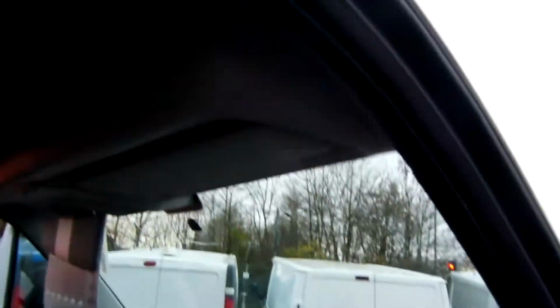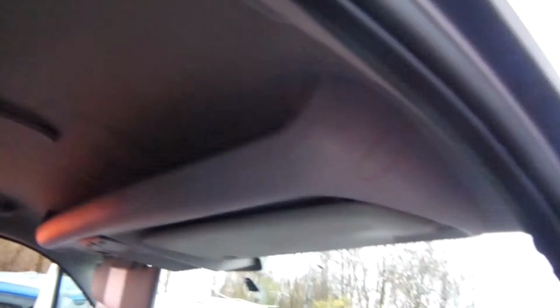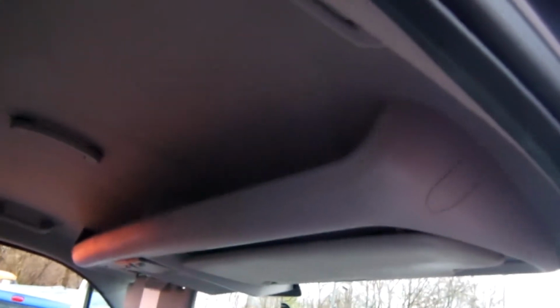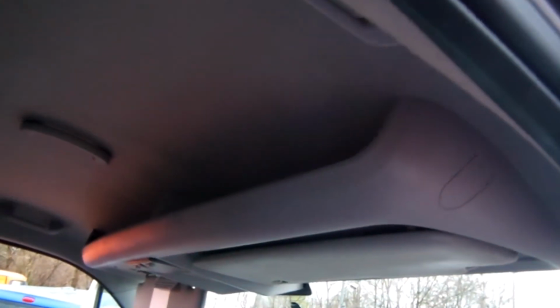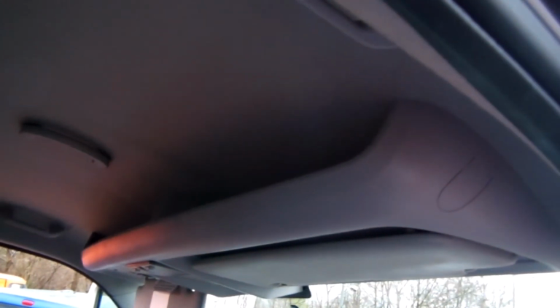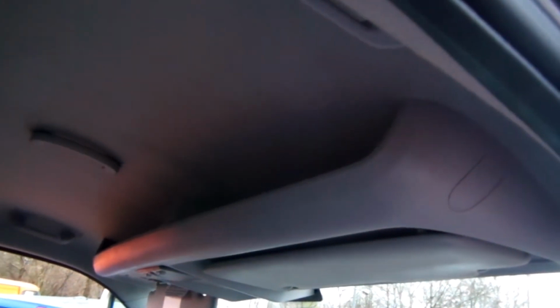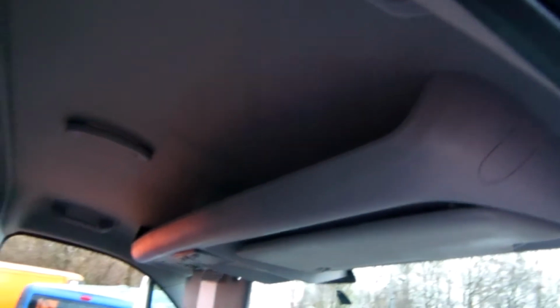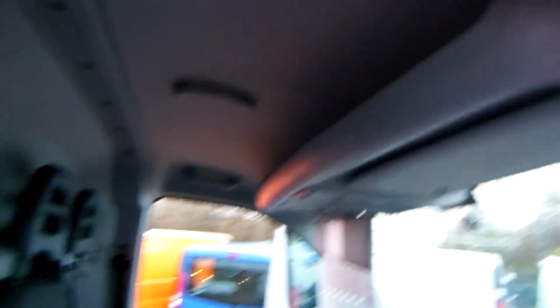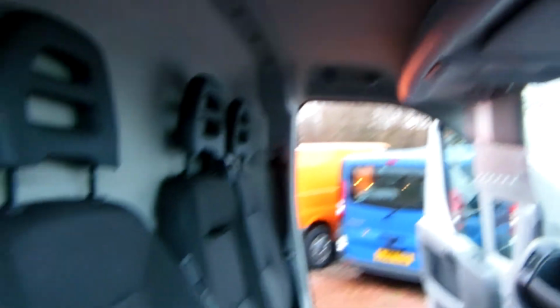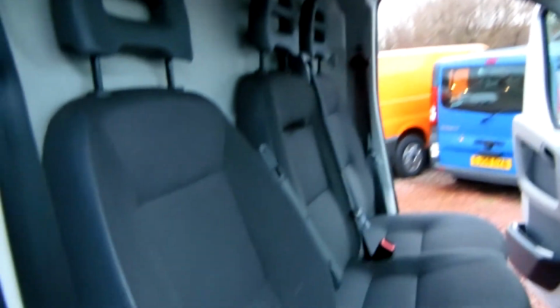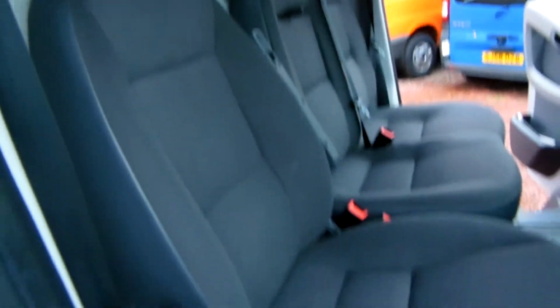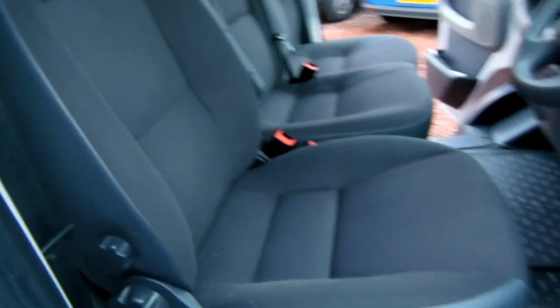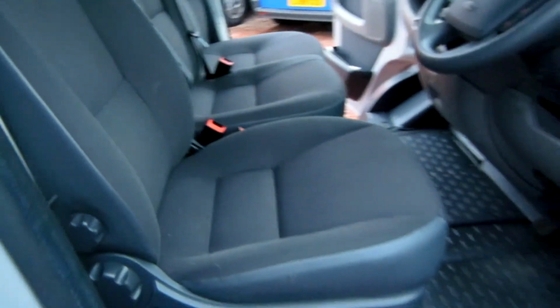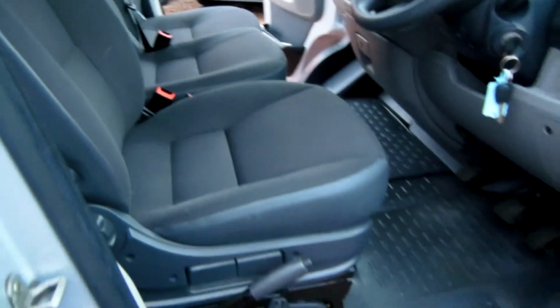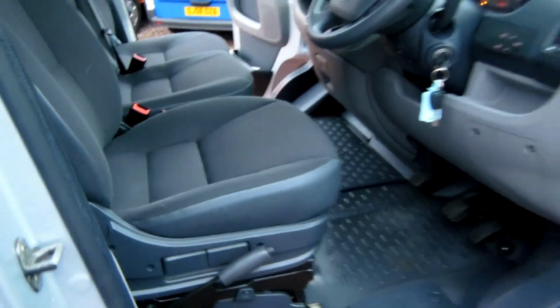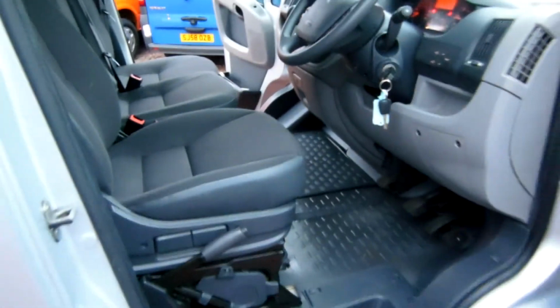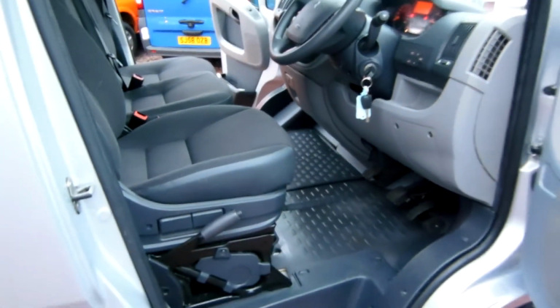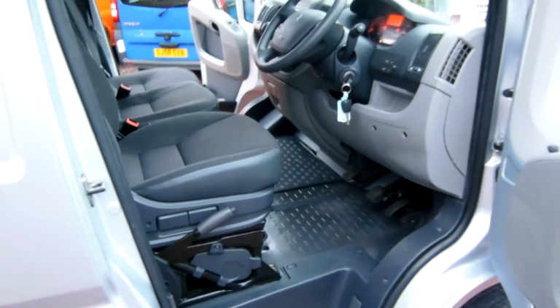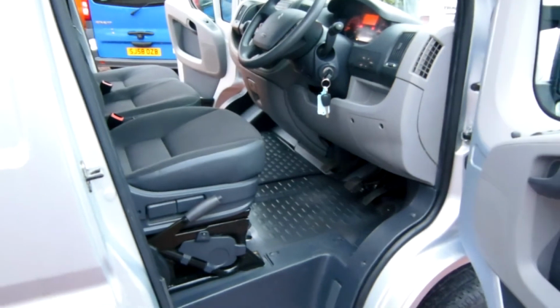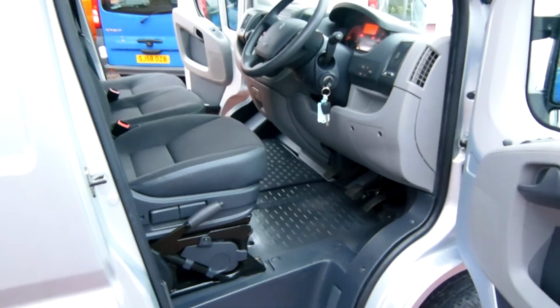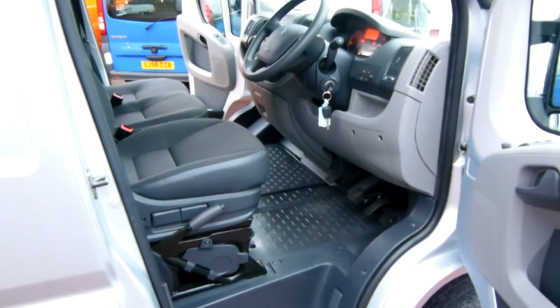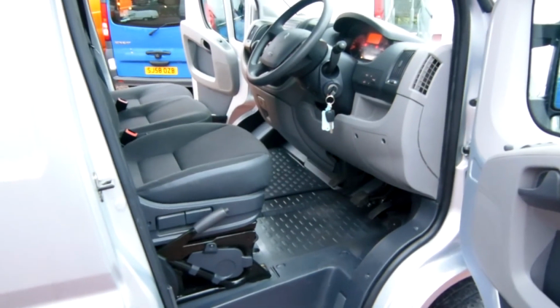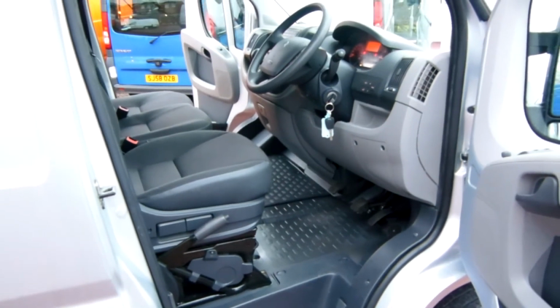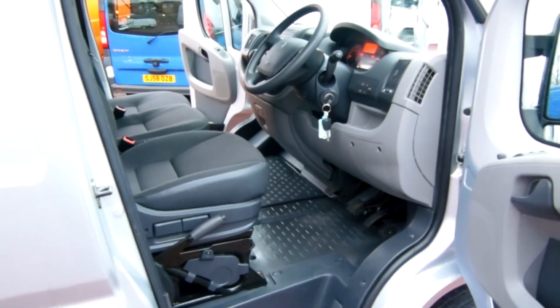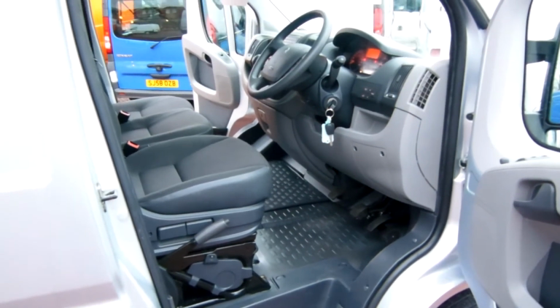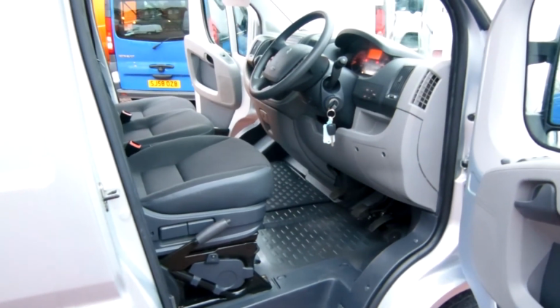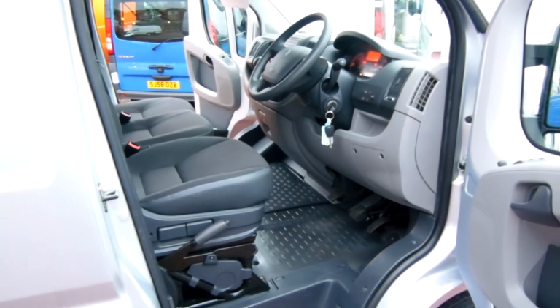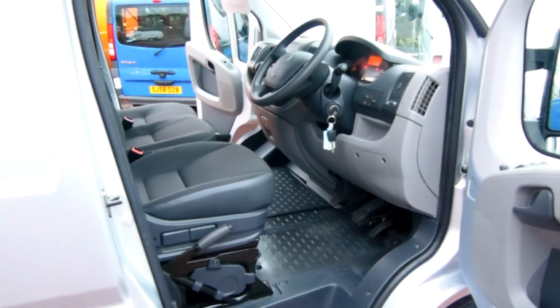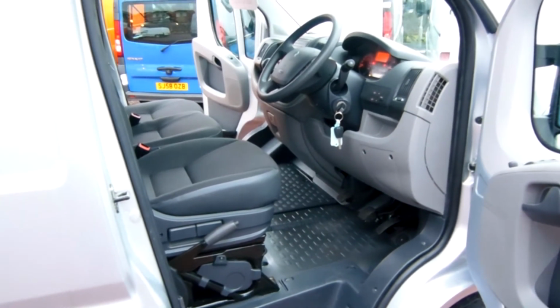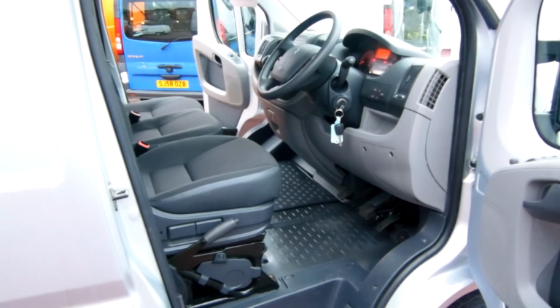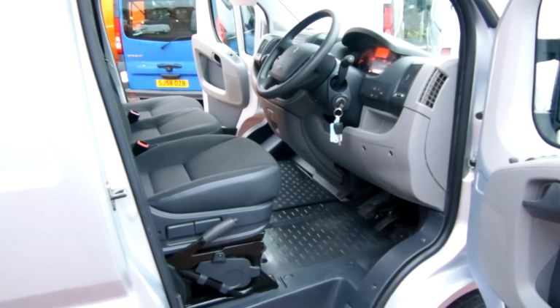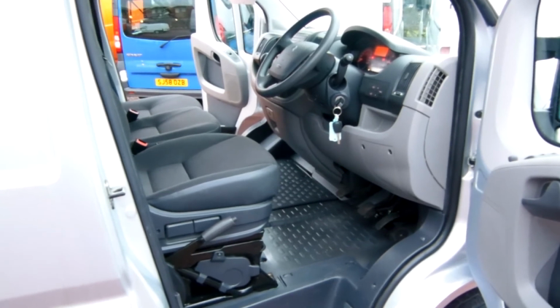Up top there's some overhead driver storage as well. So certainly for a working man or working woman out on the road, it's a very, very handy and comfortable place to spend your day.